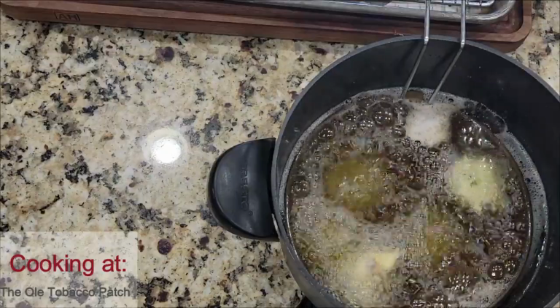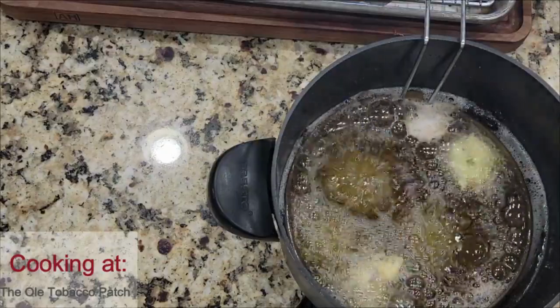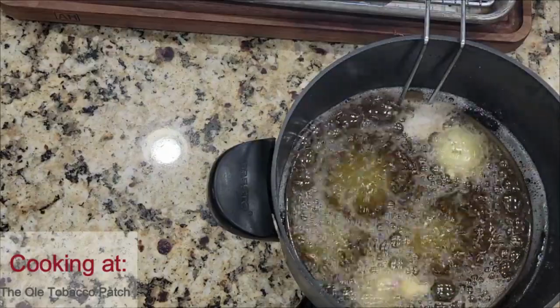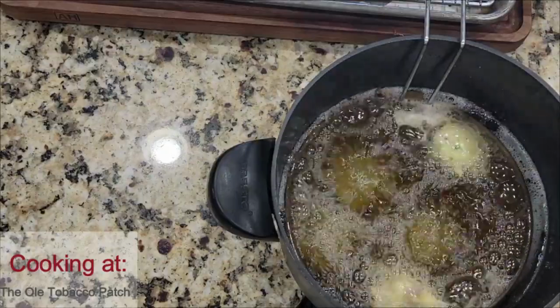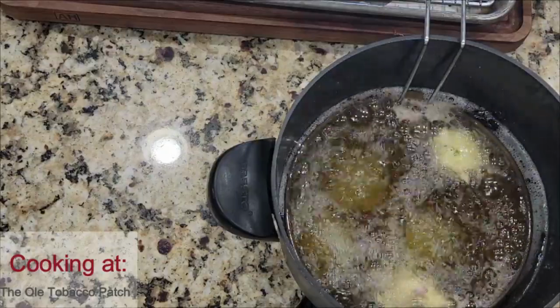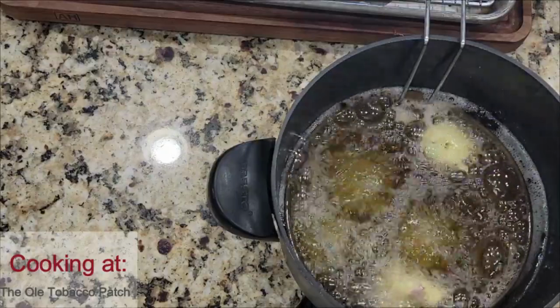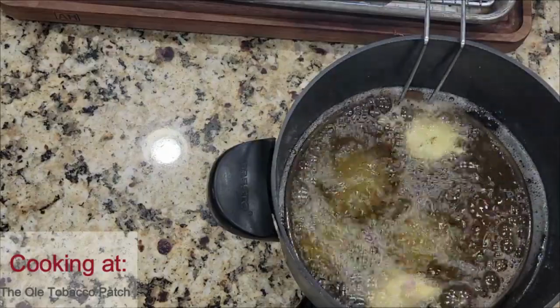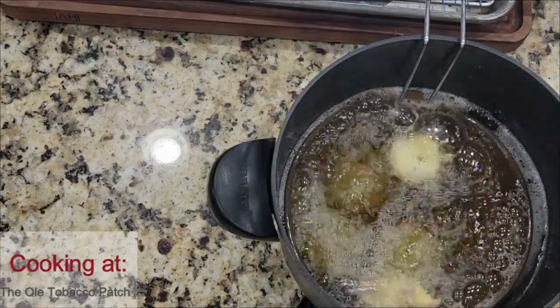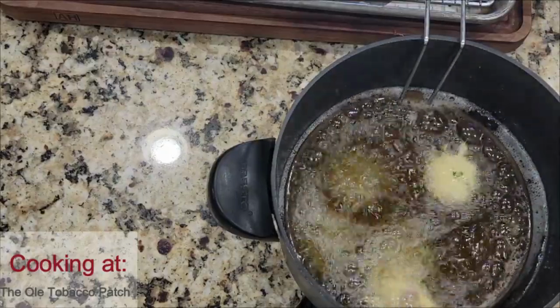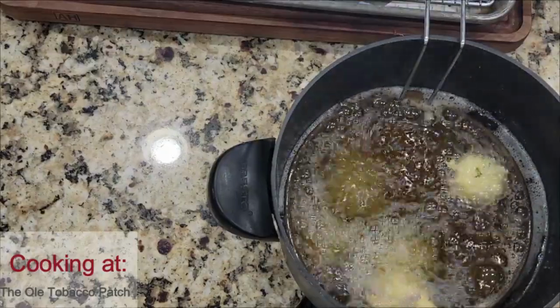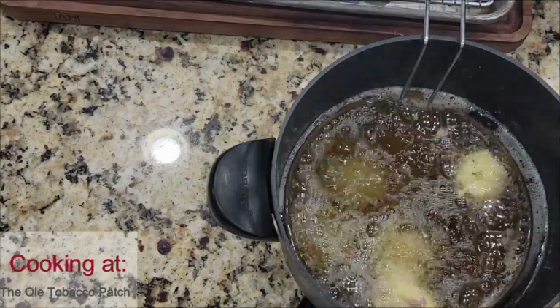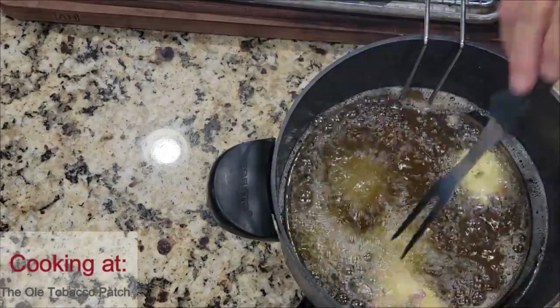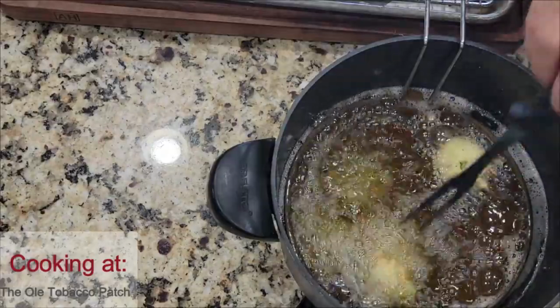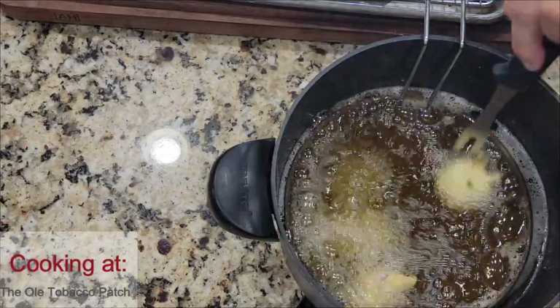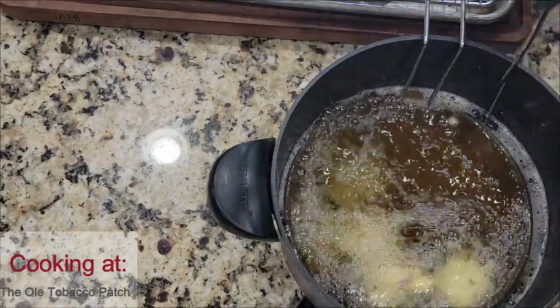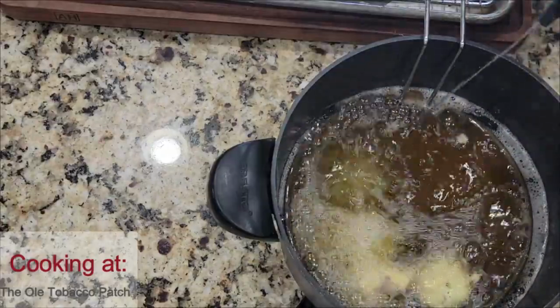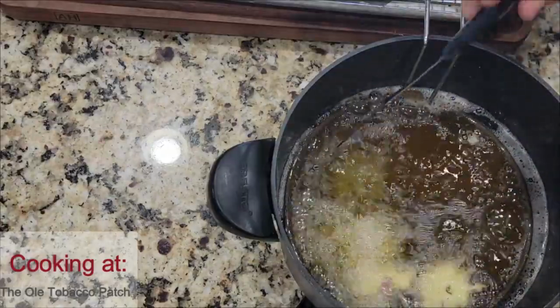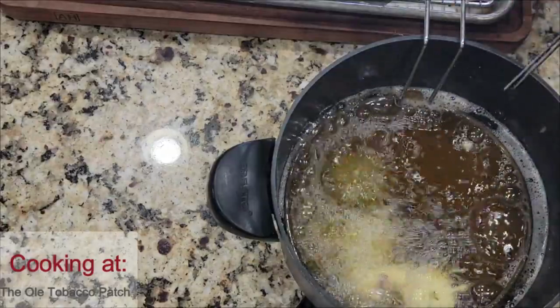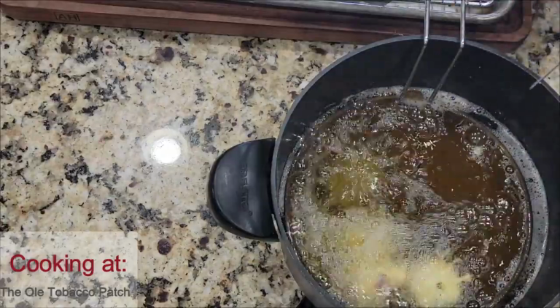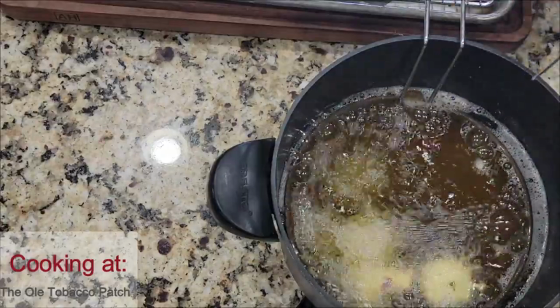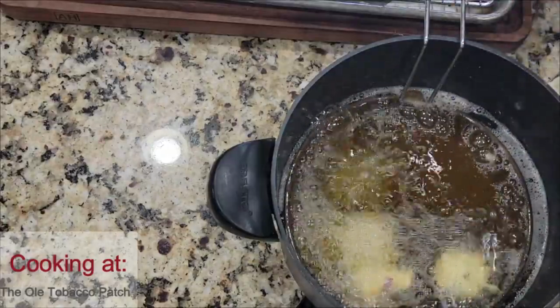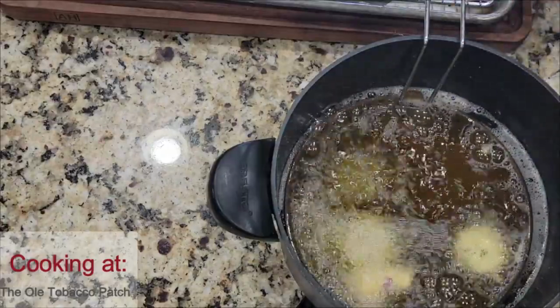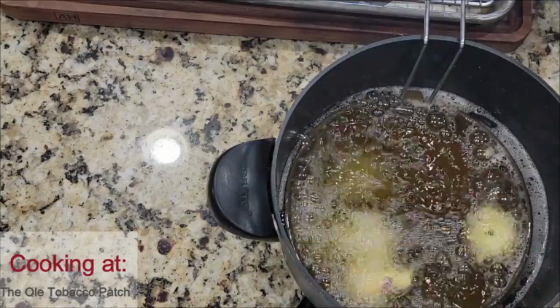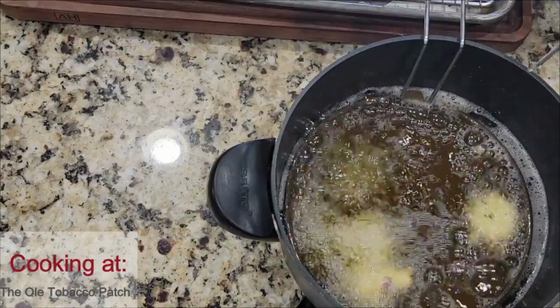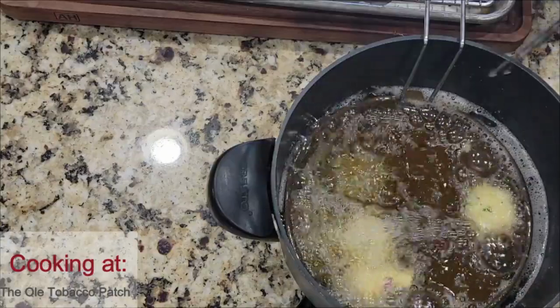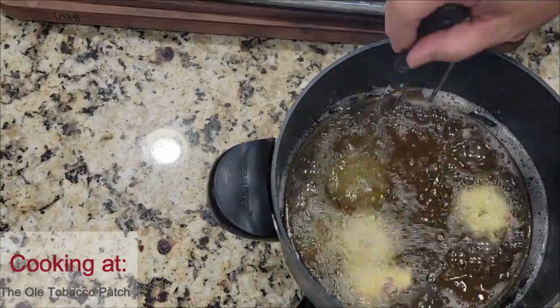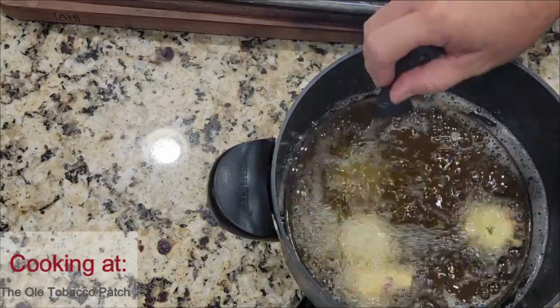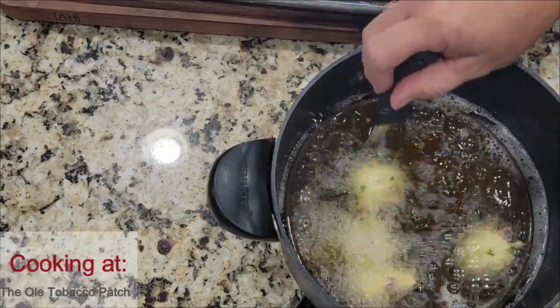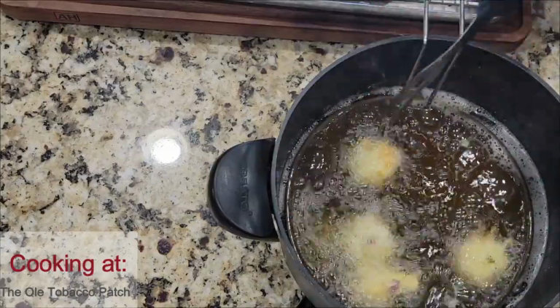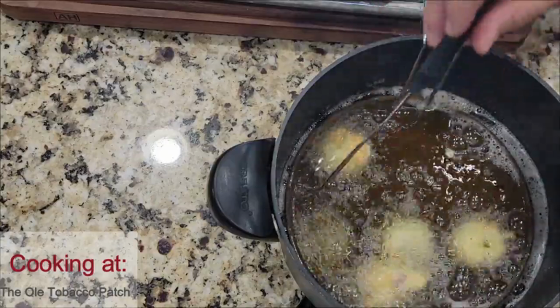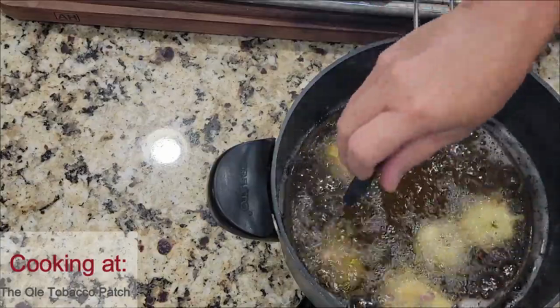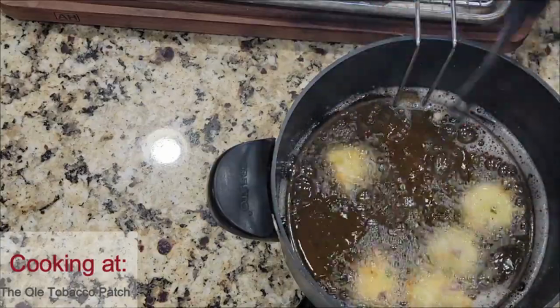These are staying together well. You just fry them — keep them turning as they fry so they don't brown on just one side — and keep going until you get all your batter done. I don't think I mentioned, I've got my little fry daddy set on 350.